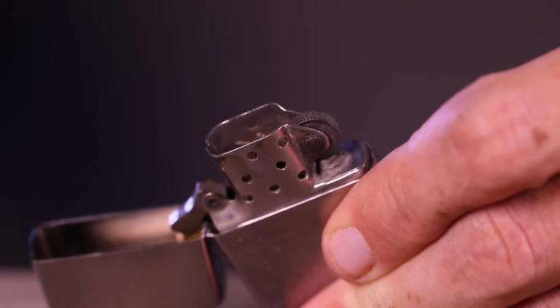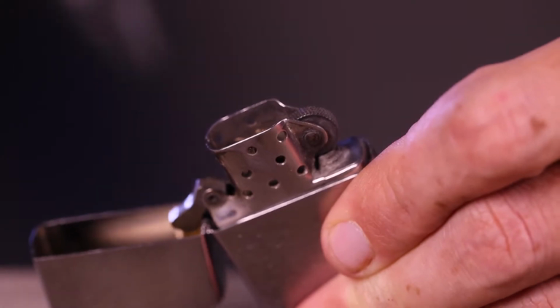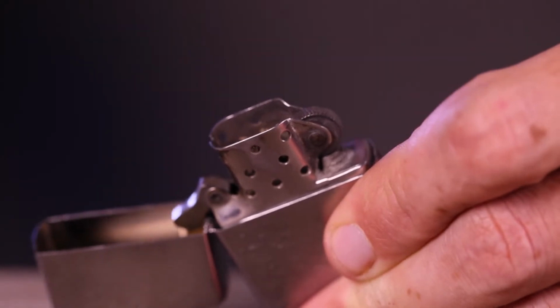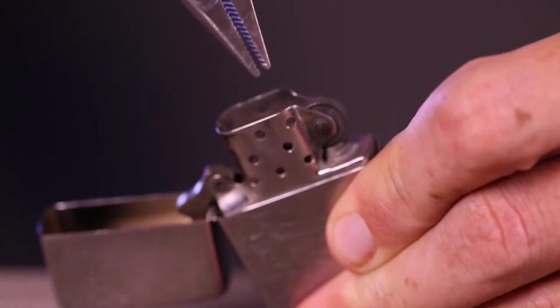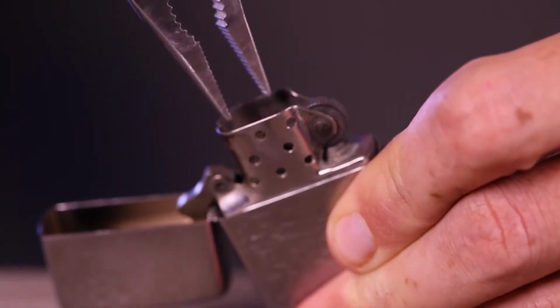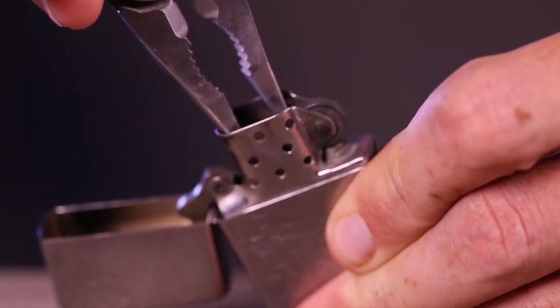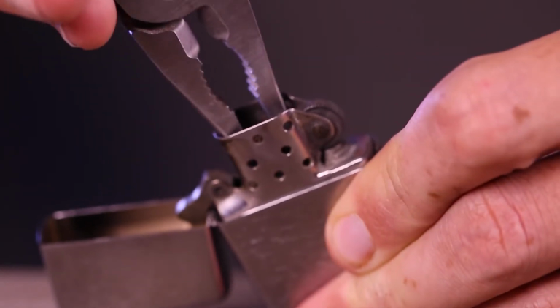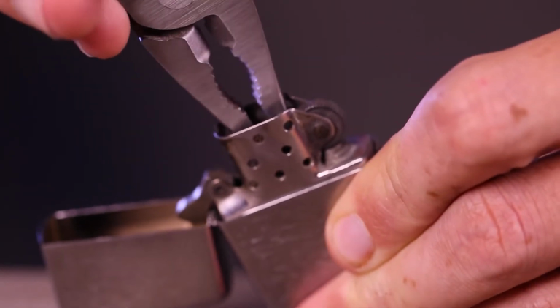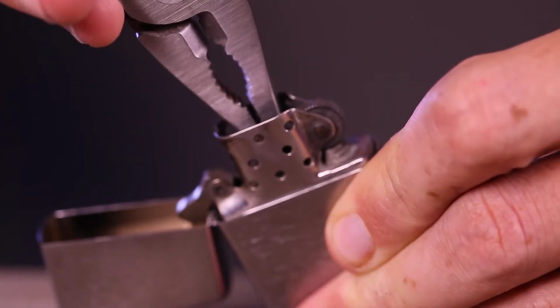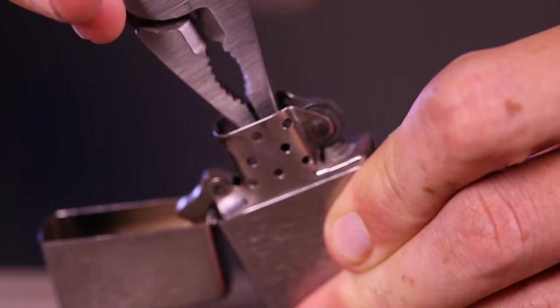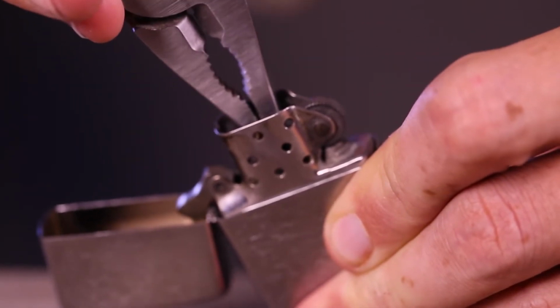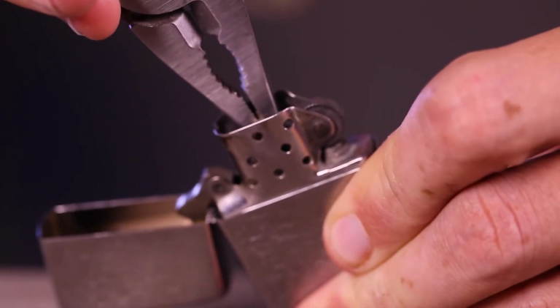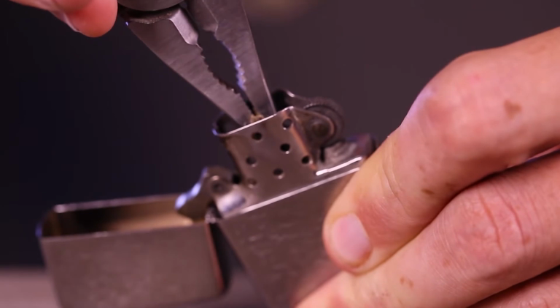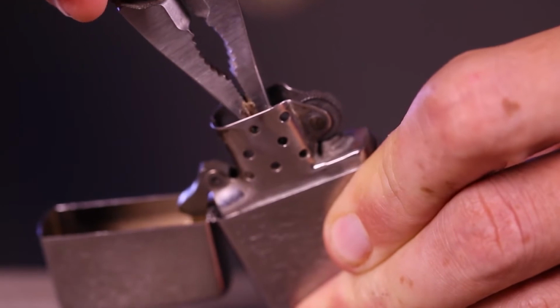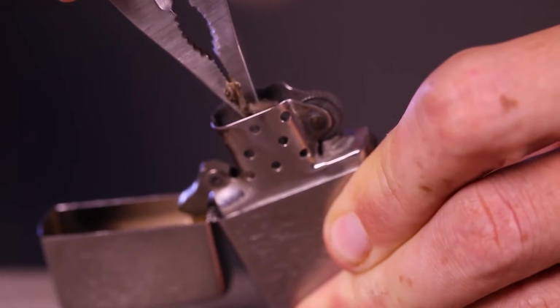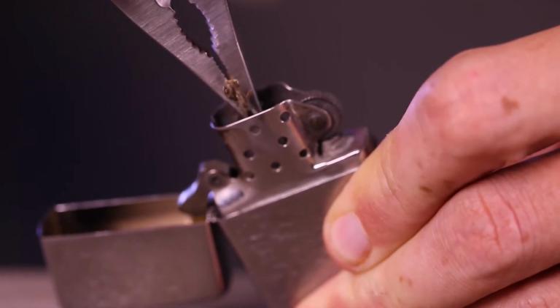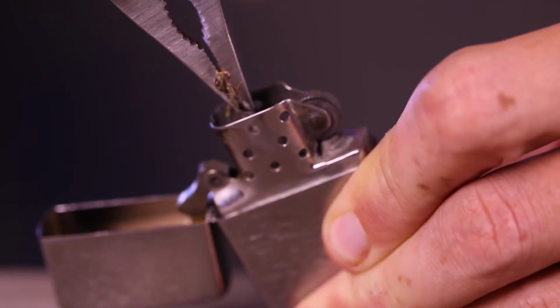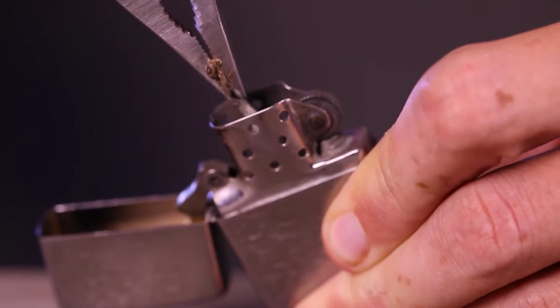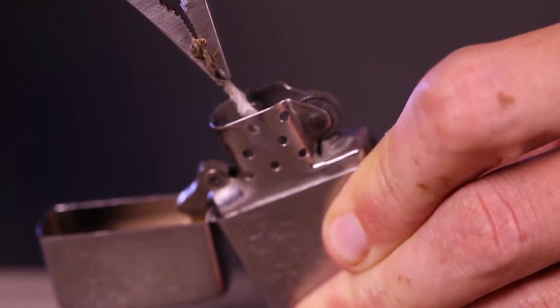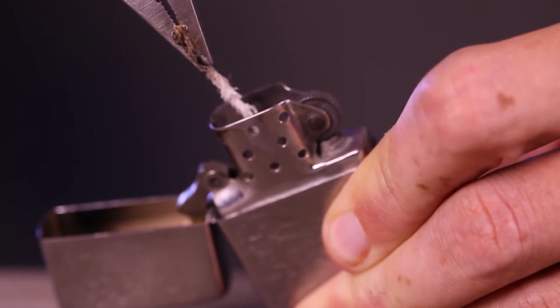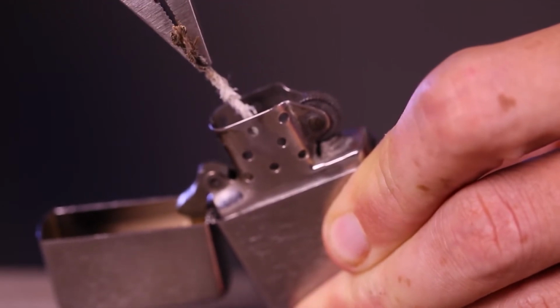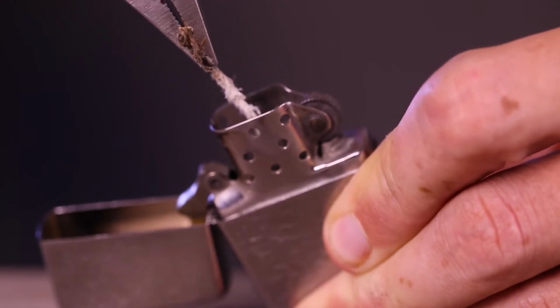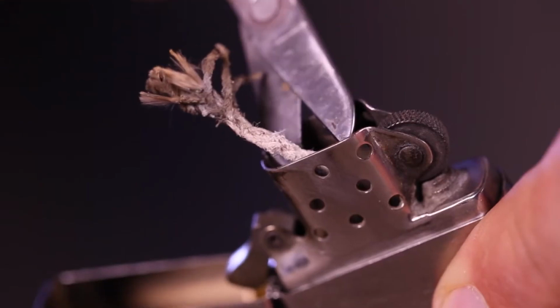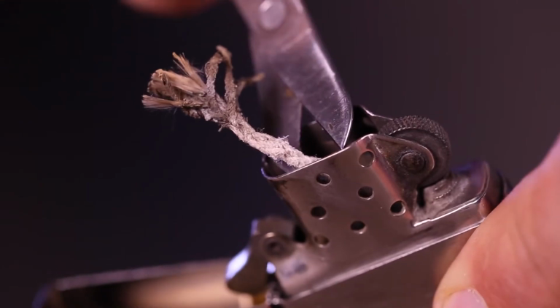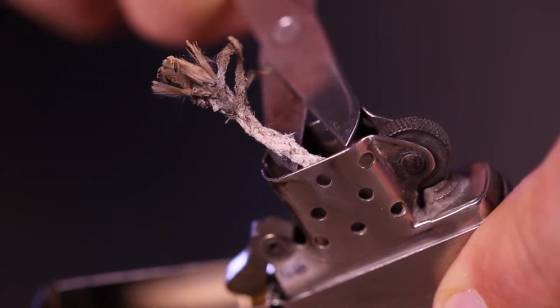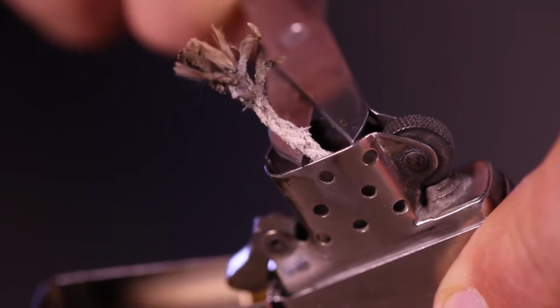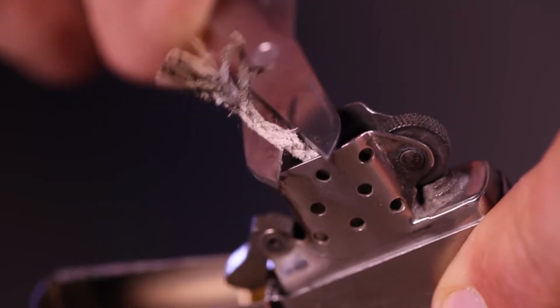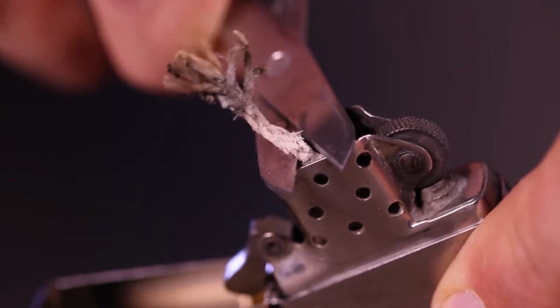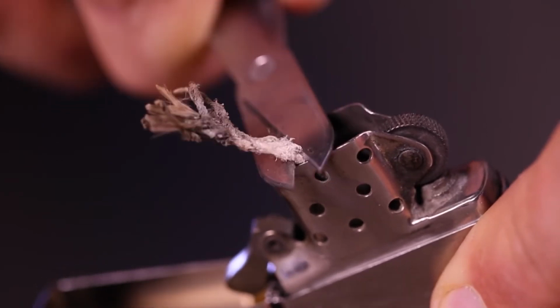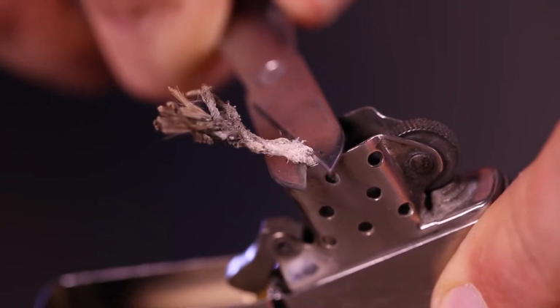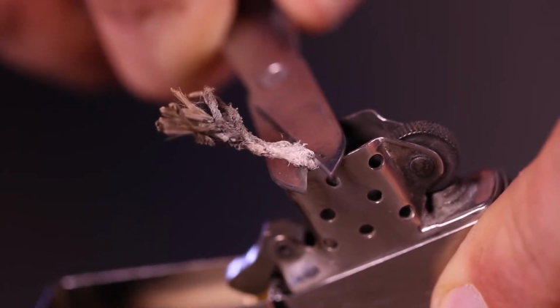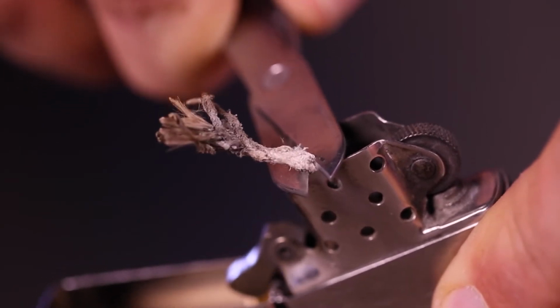Using a pair of tweezers or needle nose pliers, gently pull it up until the clean wick appears. Grab the wick as far down as possible to avoid ripping the wick. Trim the end evenly with the top of the chimney using scissors or wire cutters.